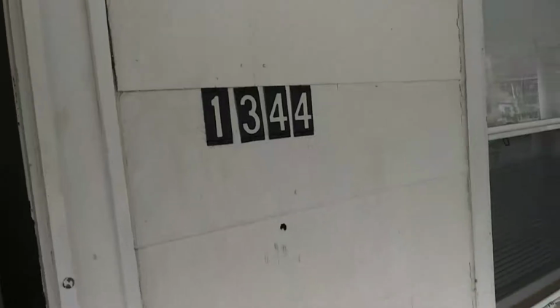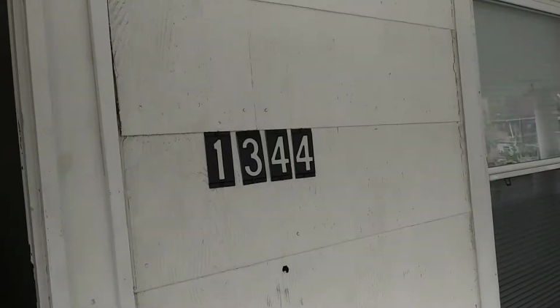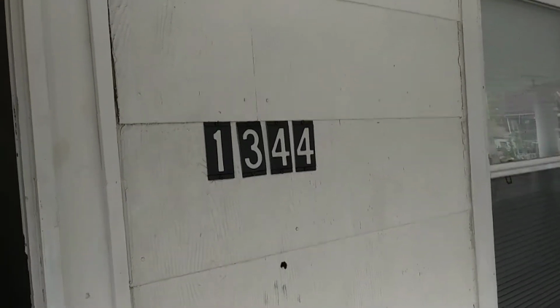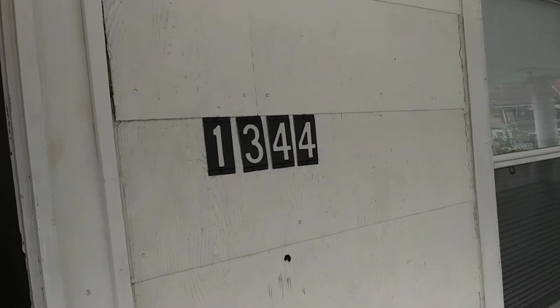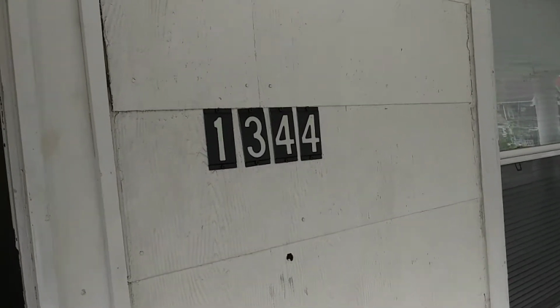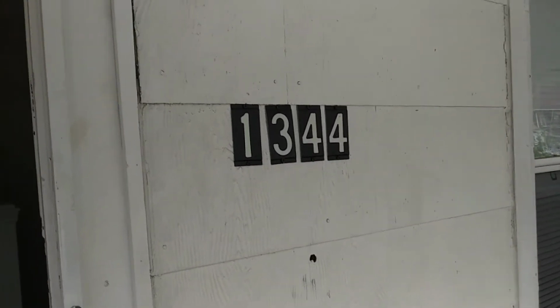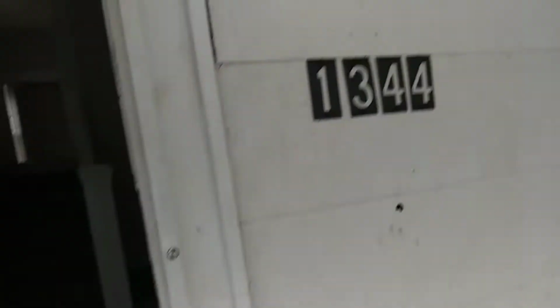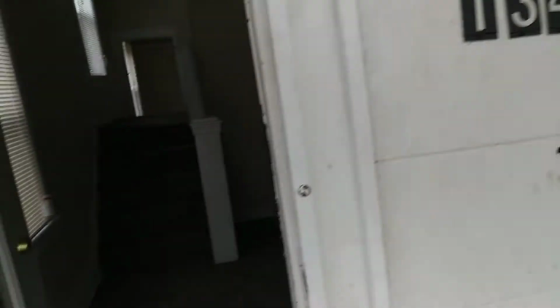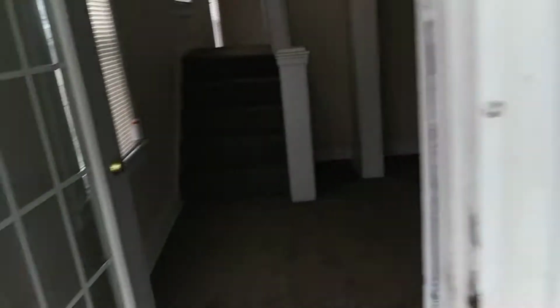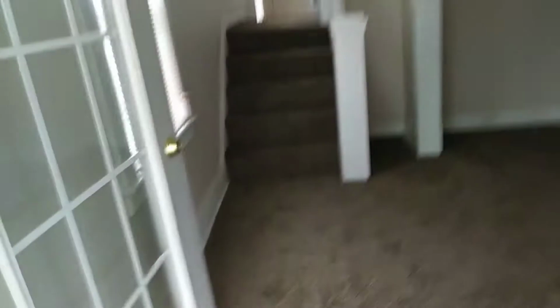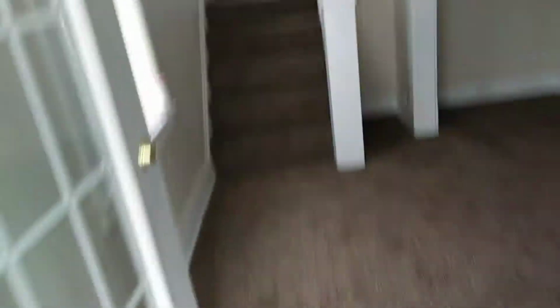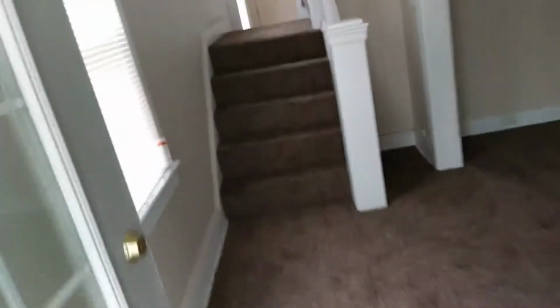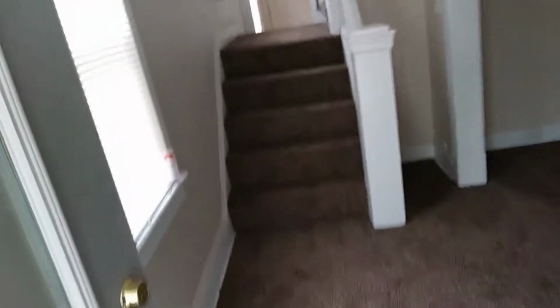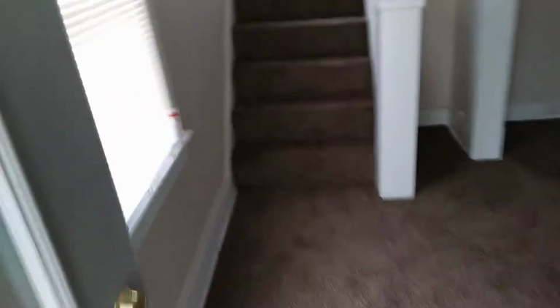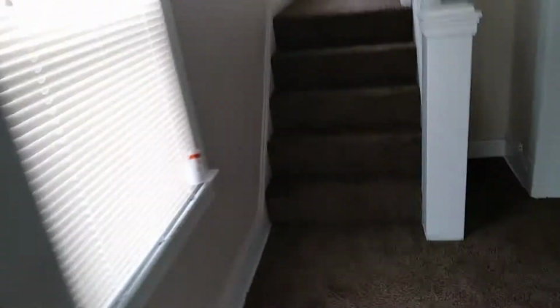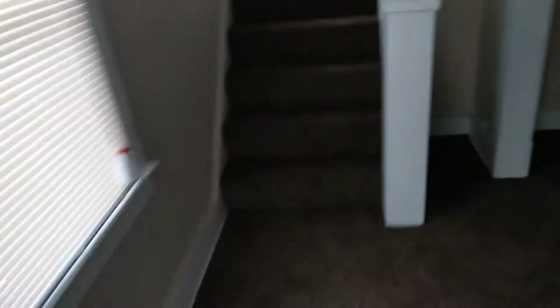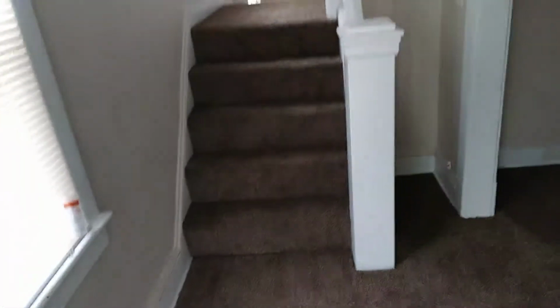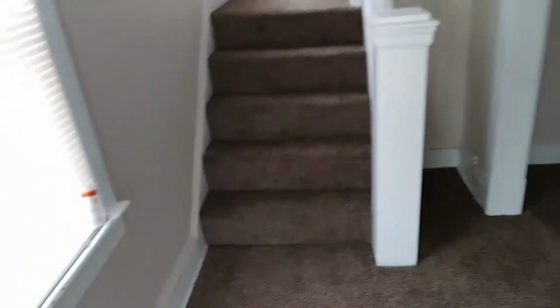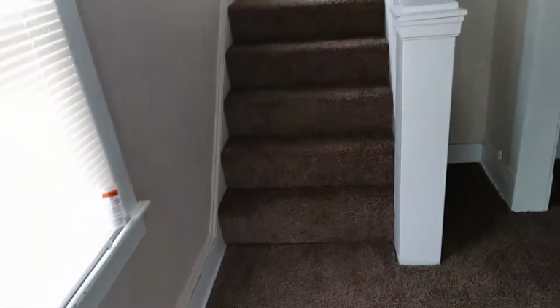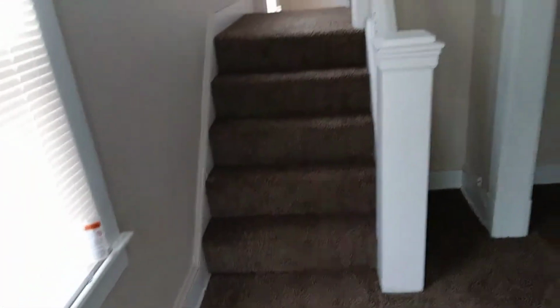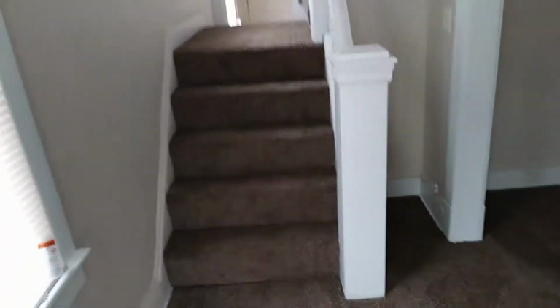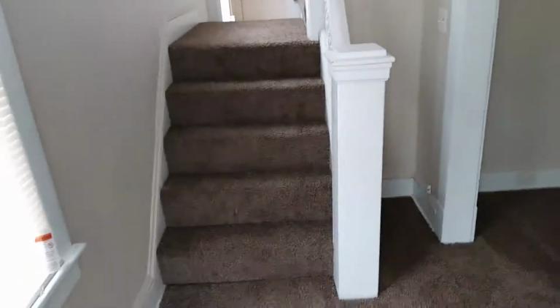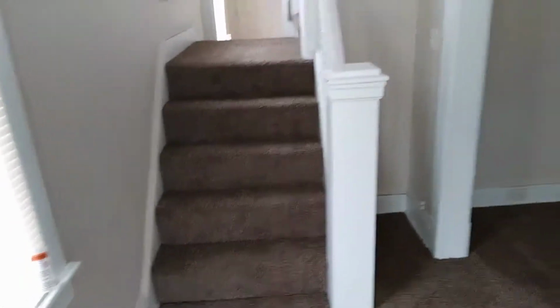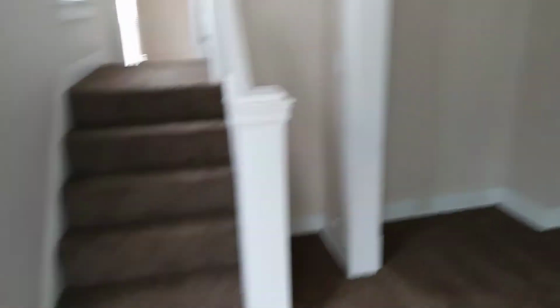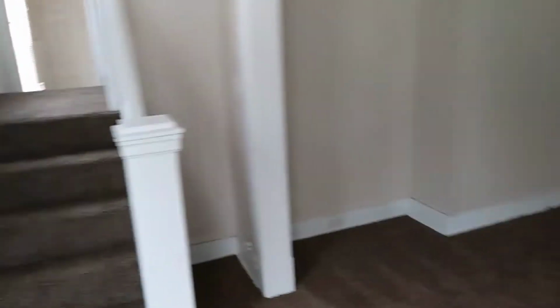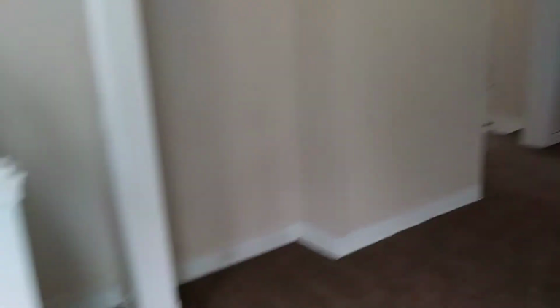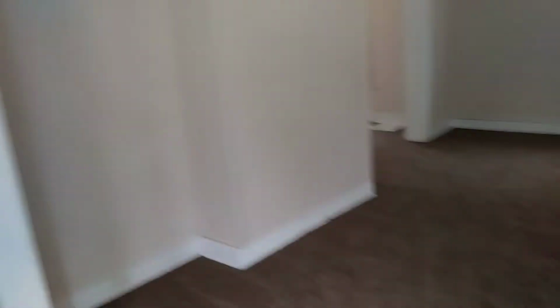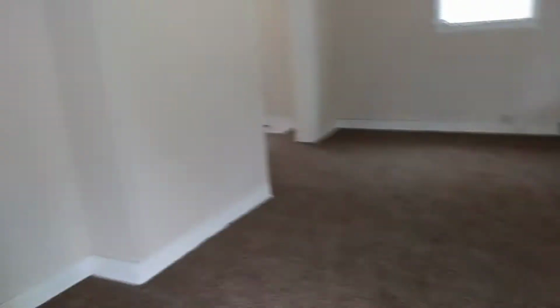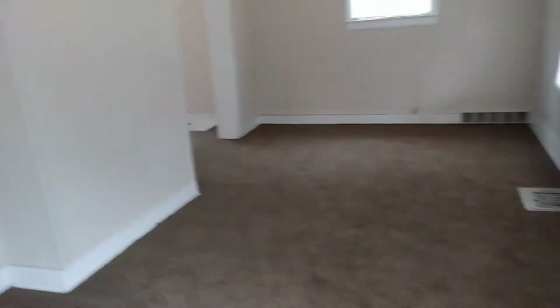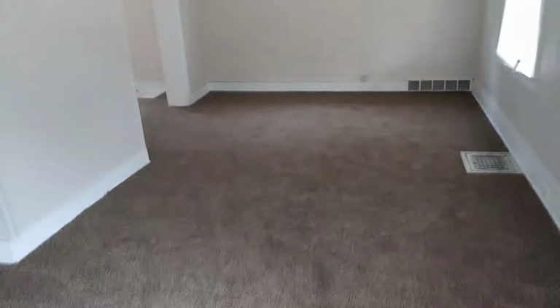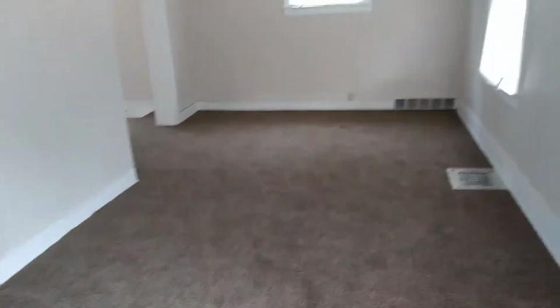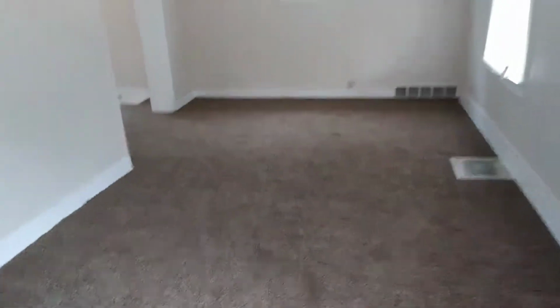We're entering 1344 West 93rd. Going to pre-move-in on May 12th, 2017.